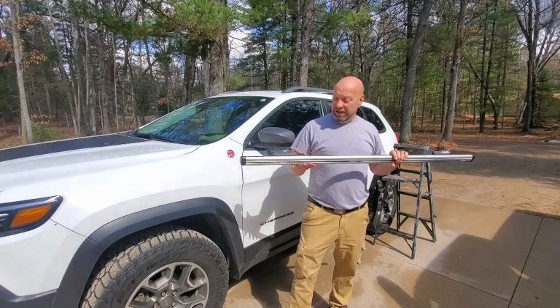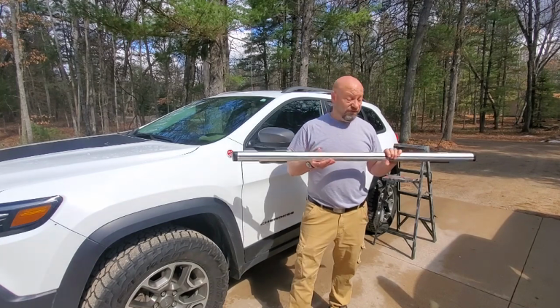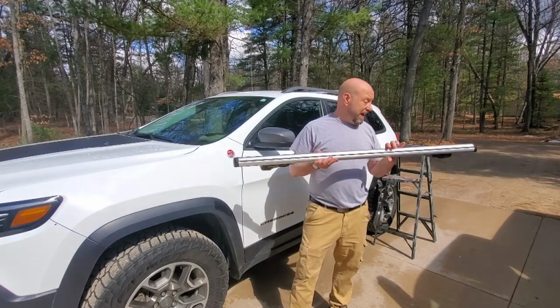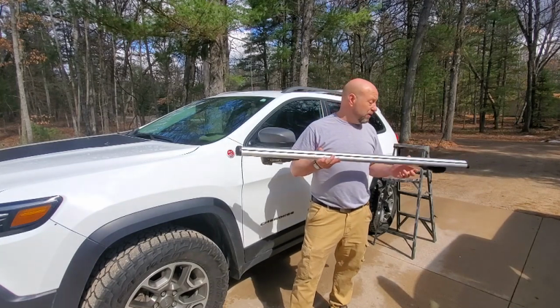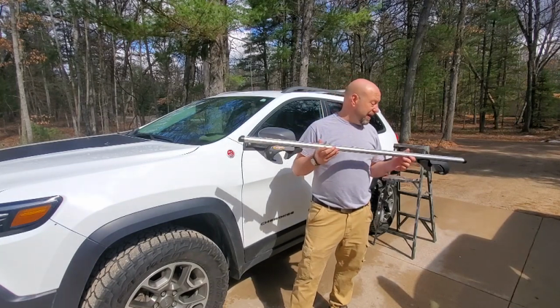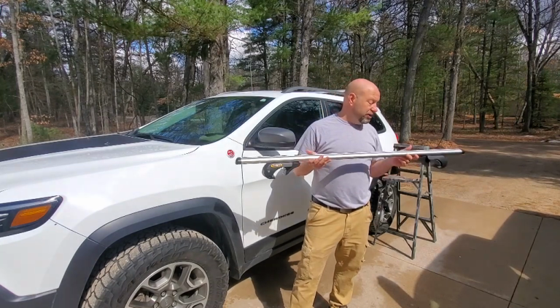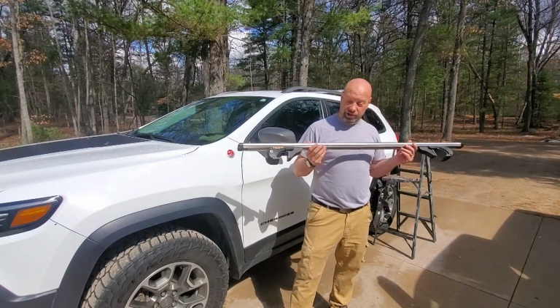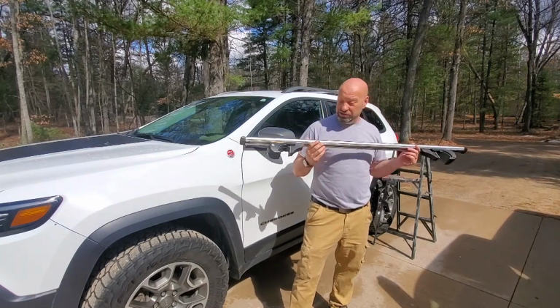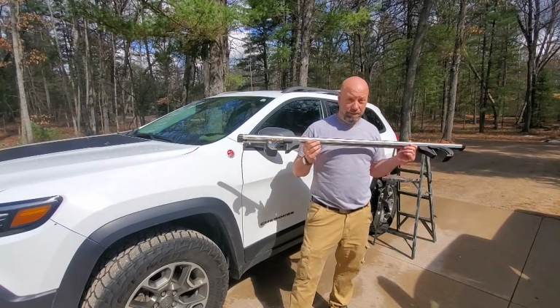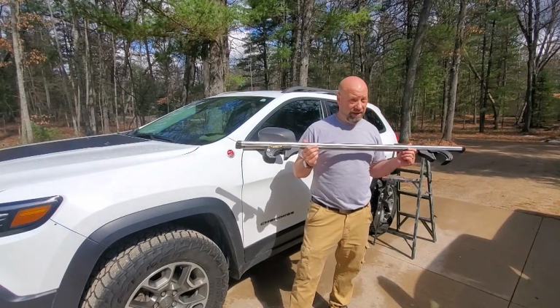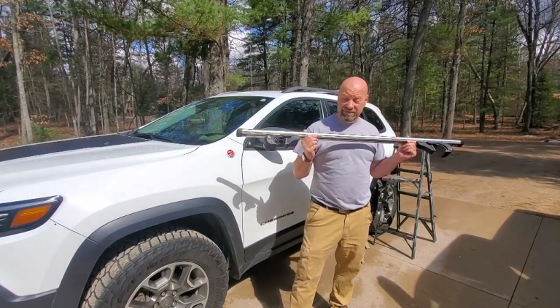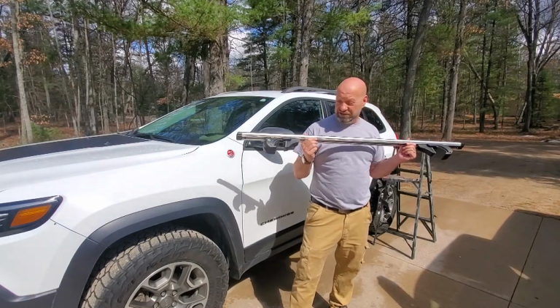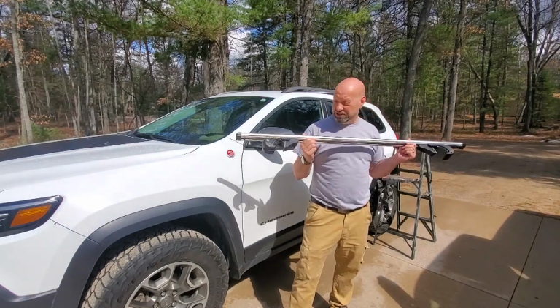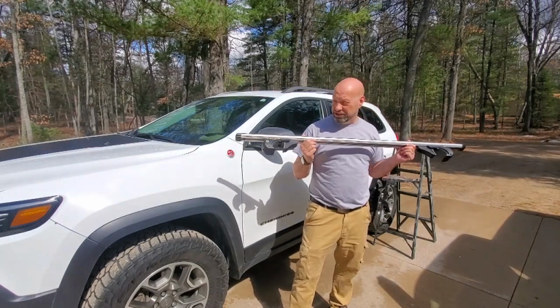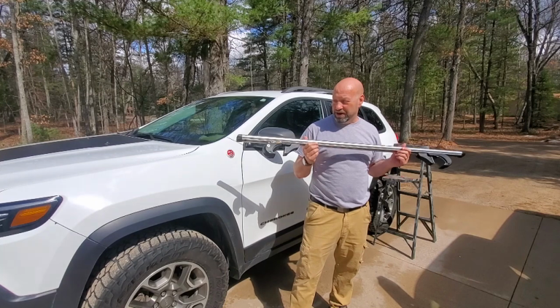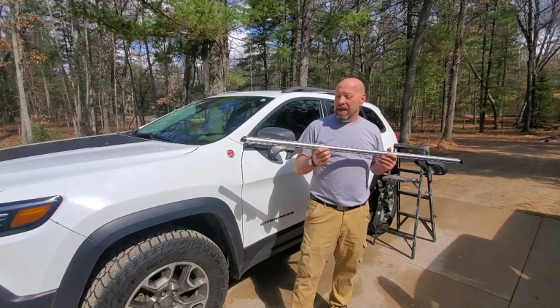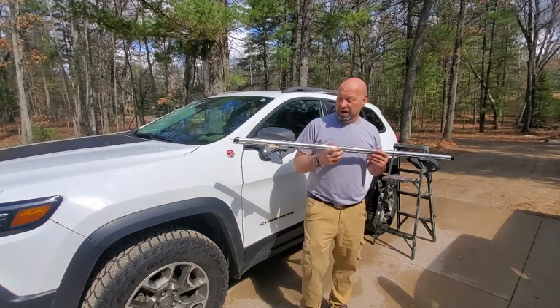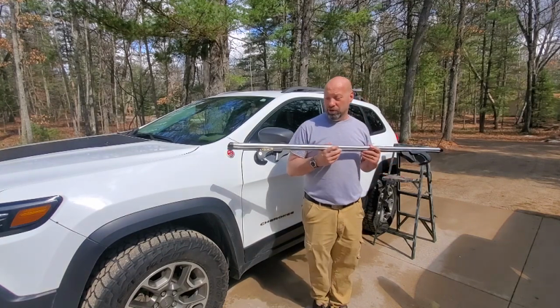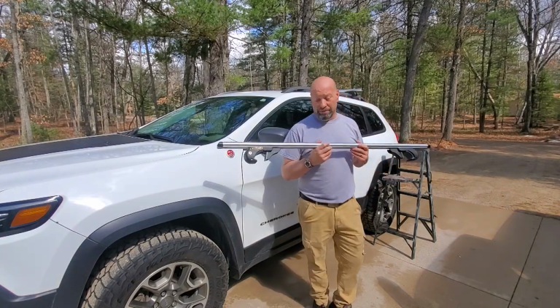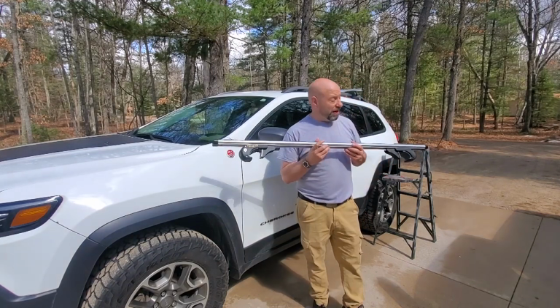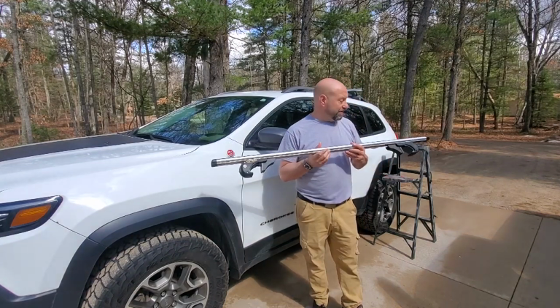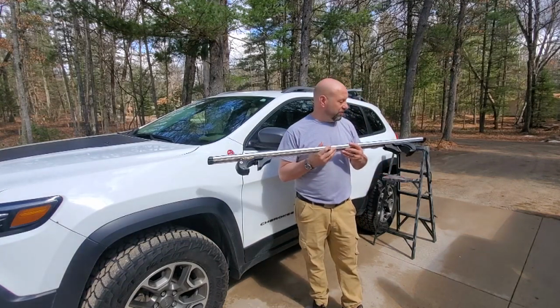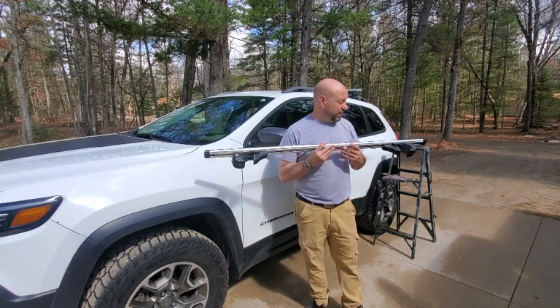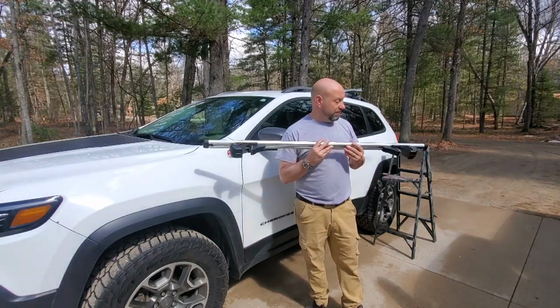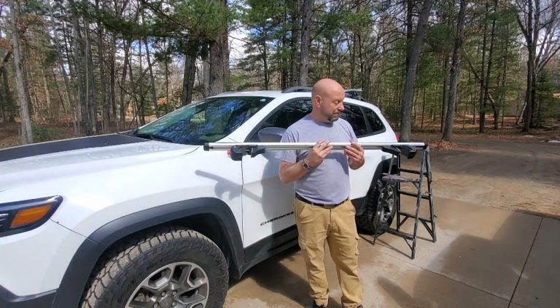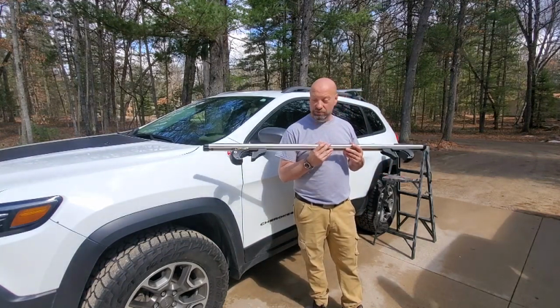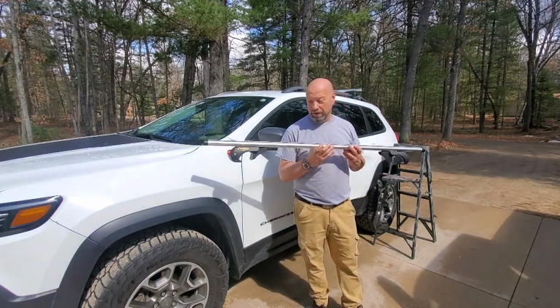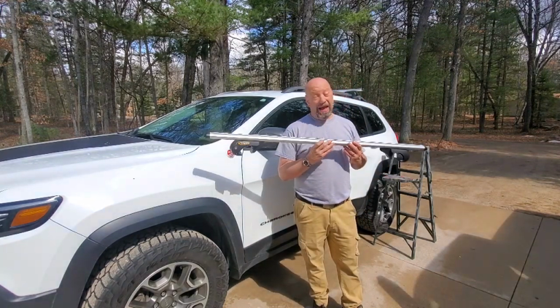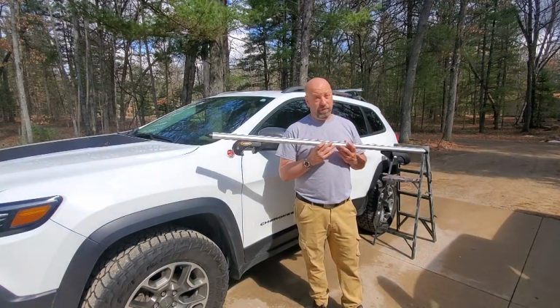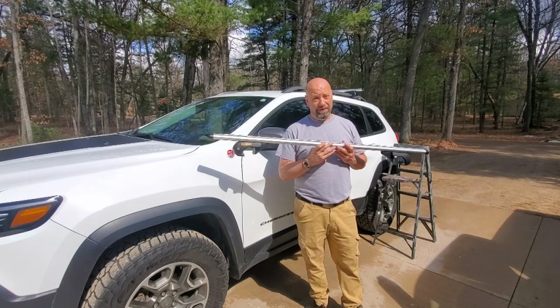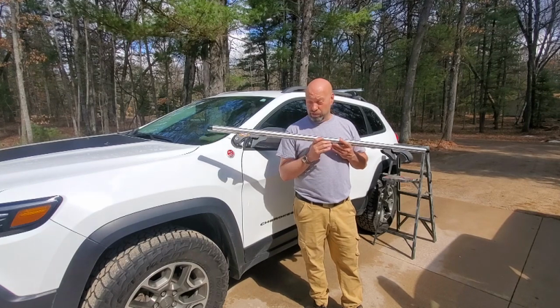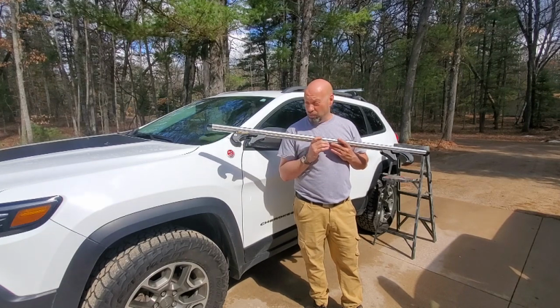These fit that bill for a dirt cheap price. I've never seen such a cheap price, and when I ordered them I was quite skeptical, thinking these are going to be an absolute joke. I was wrong. I was way wrong.